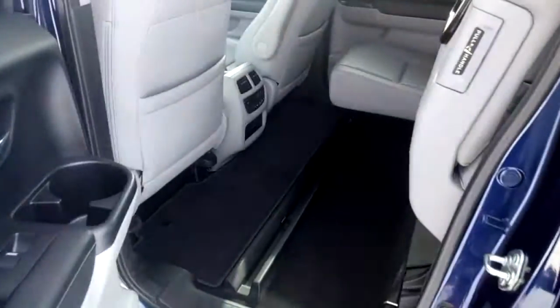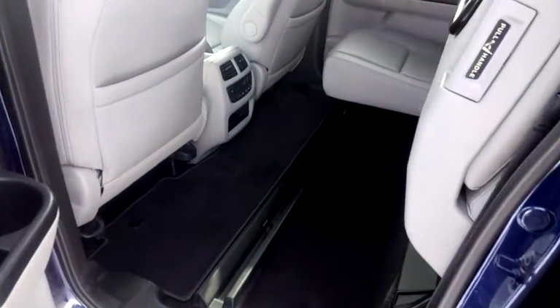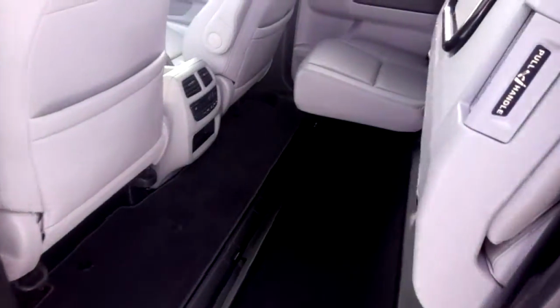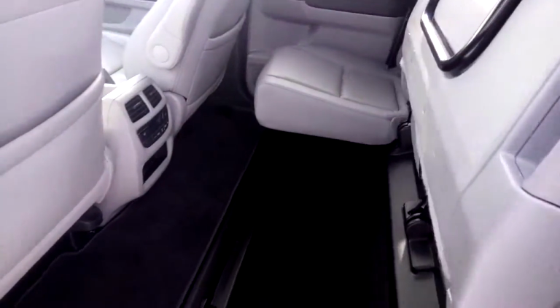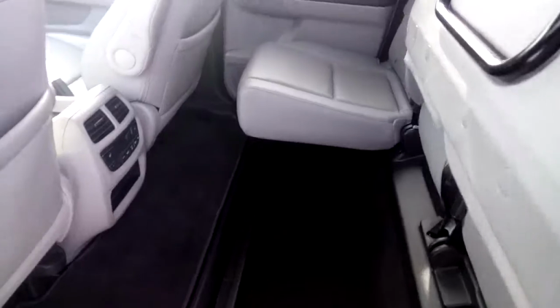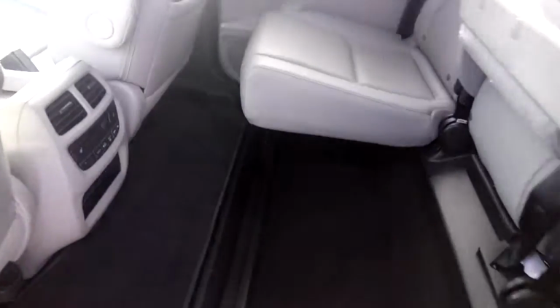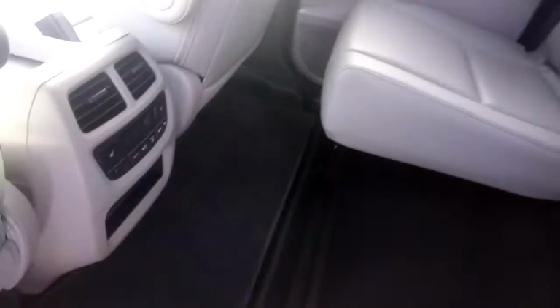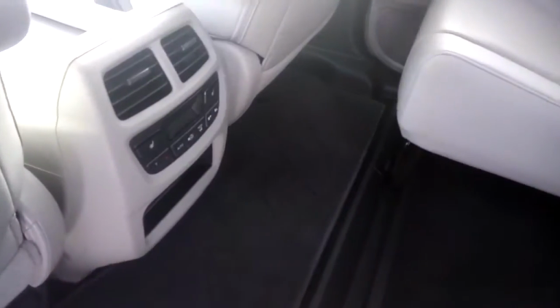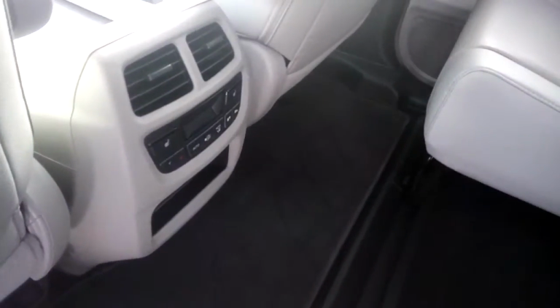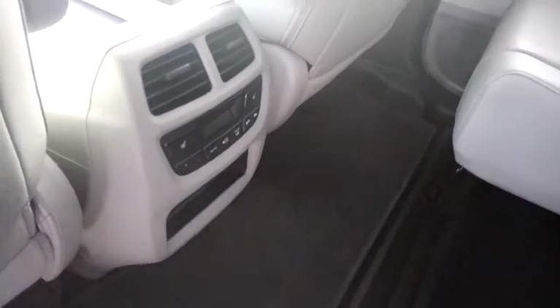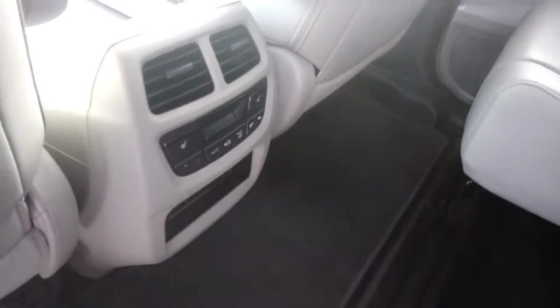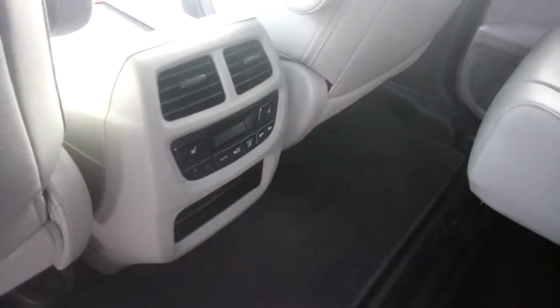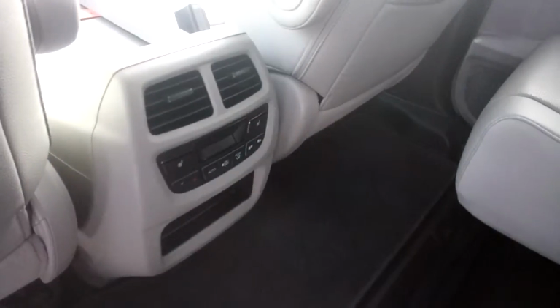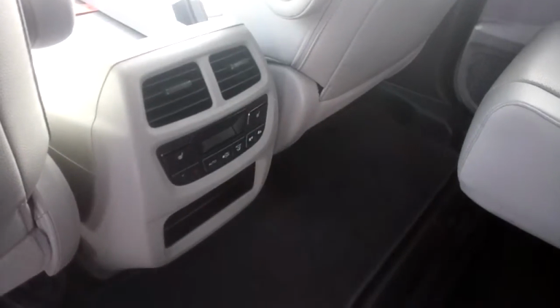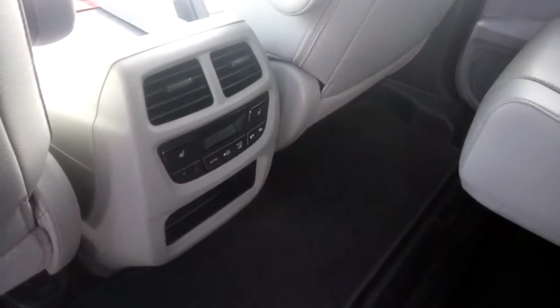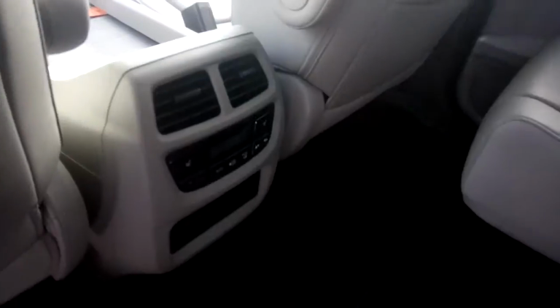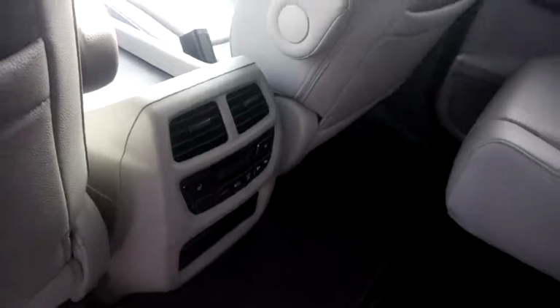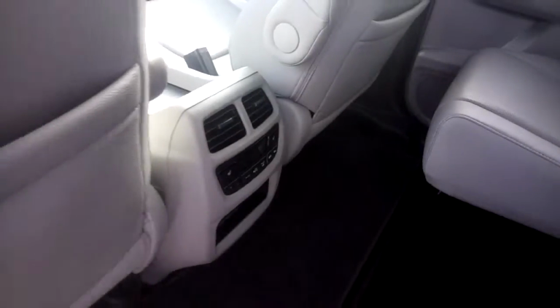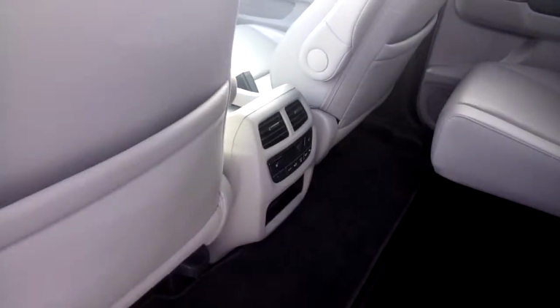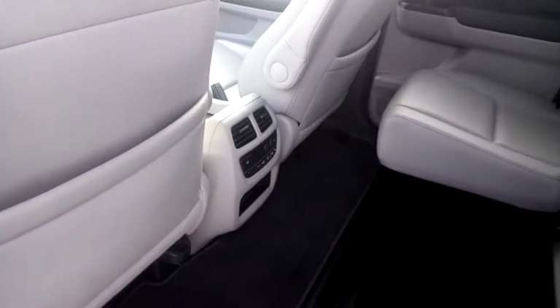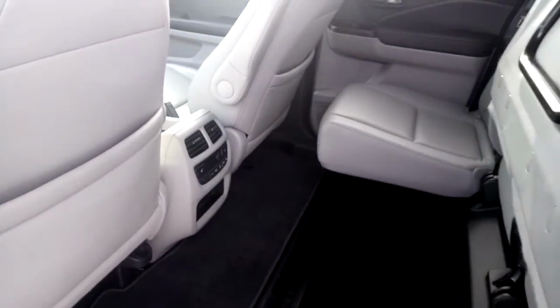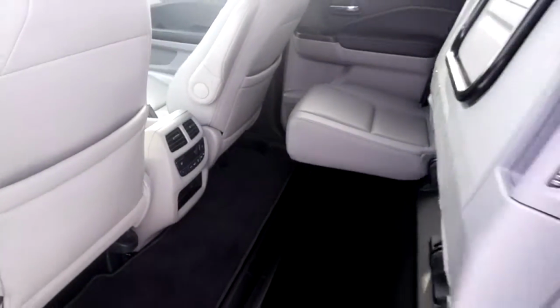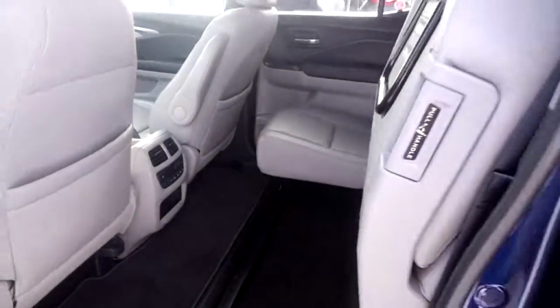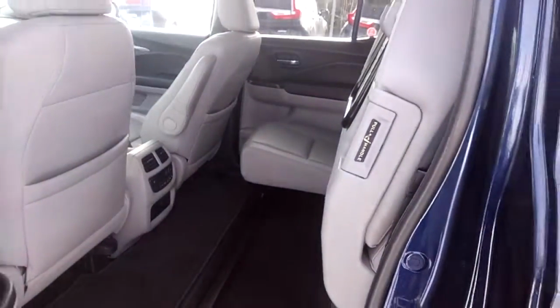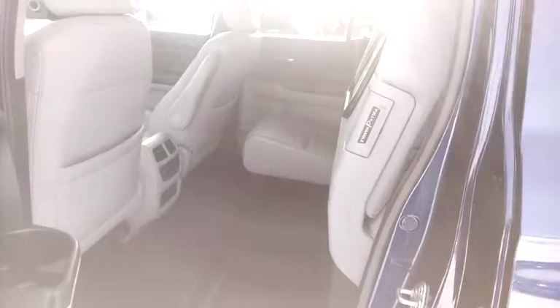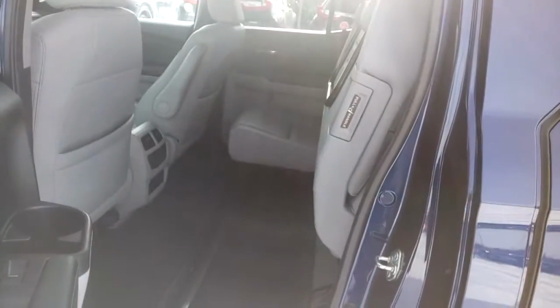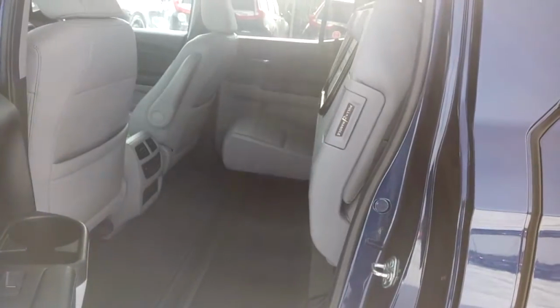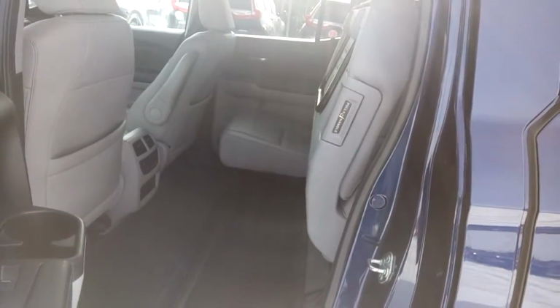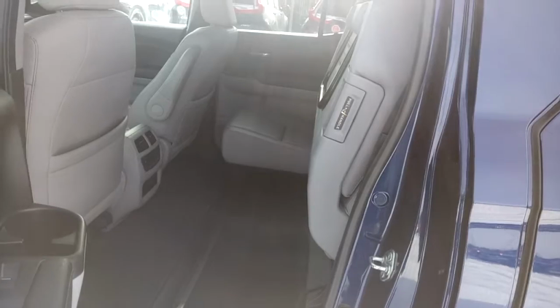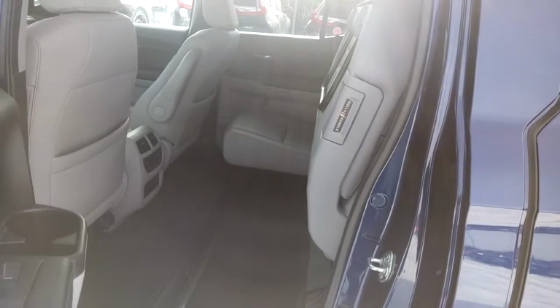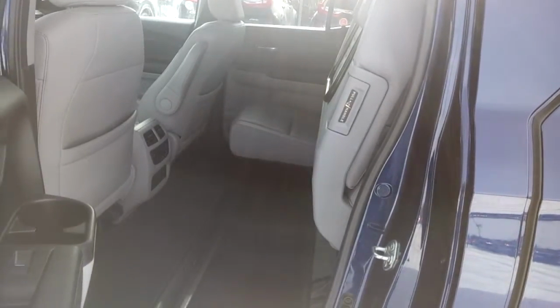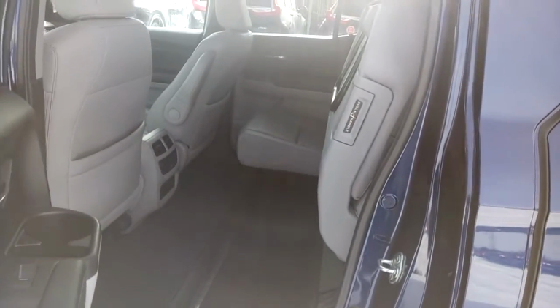There's lots of room in the back seat, and the rear seats are heated. Rear passengers also have their own climate control system. The seats fold upwards to allow for more cargo space for taller items in the back.